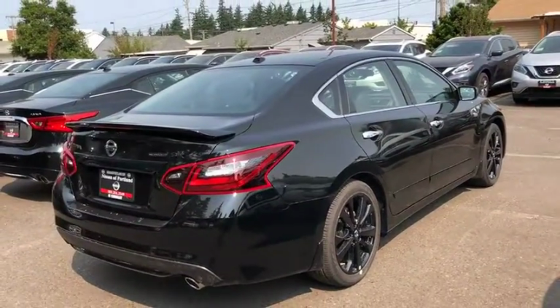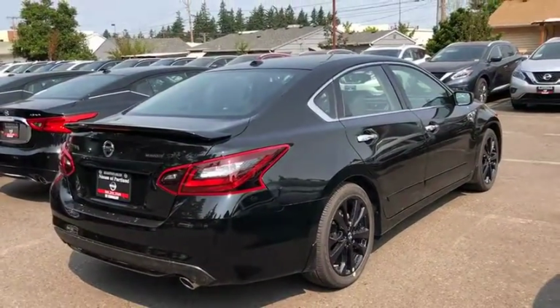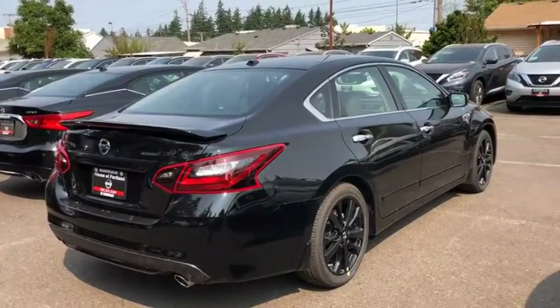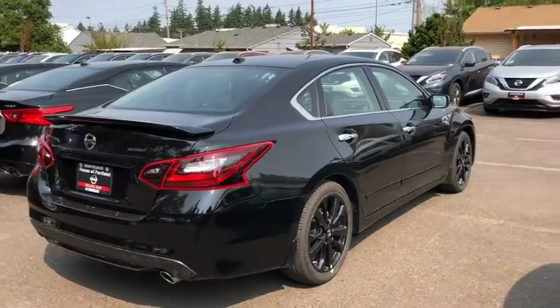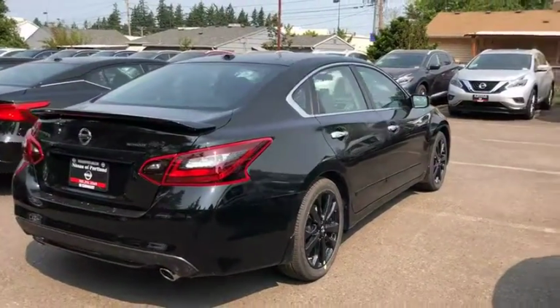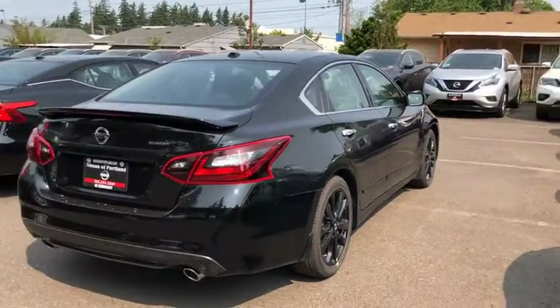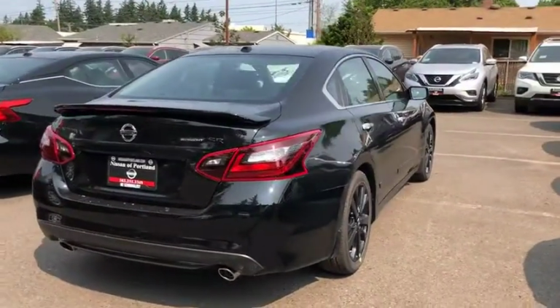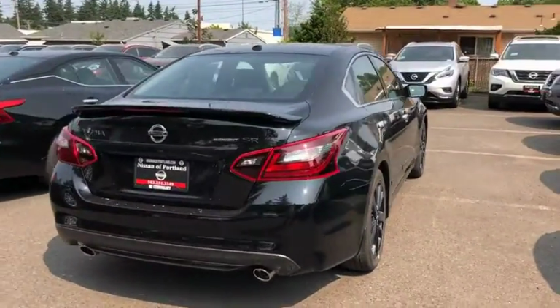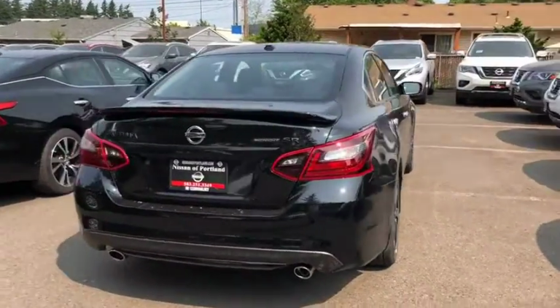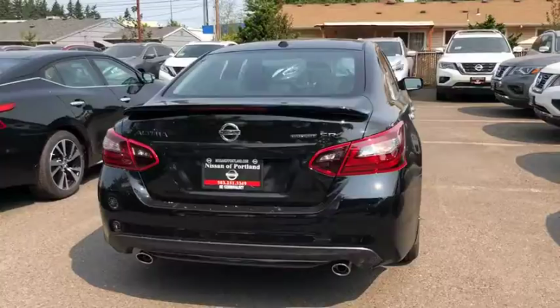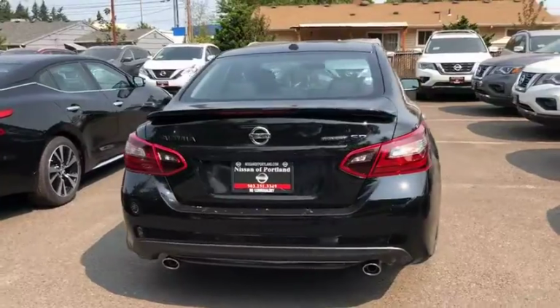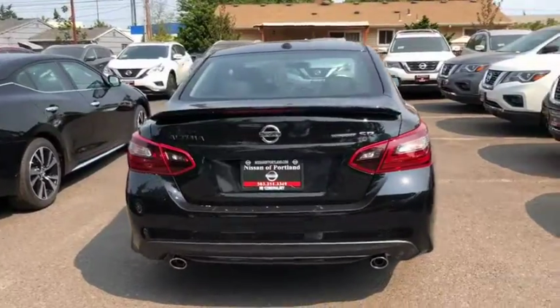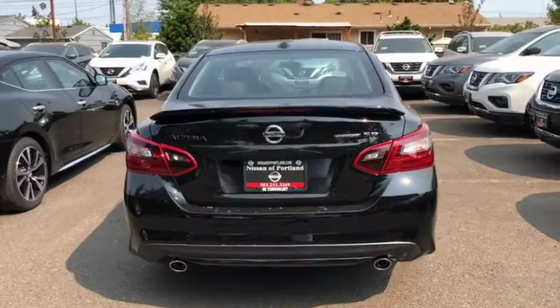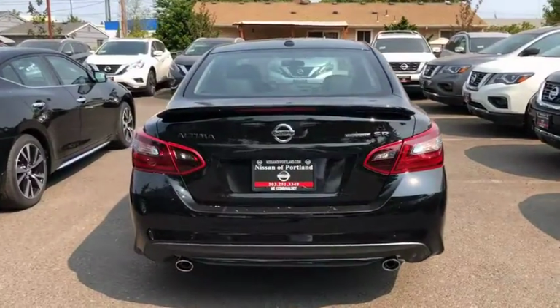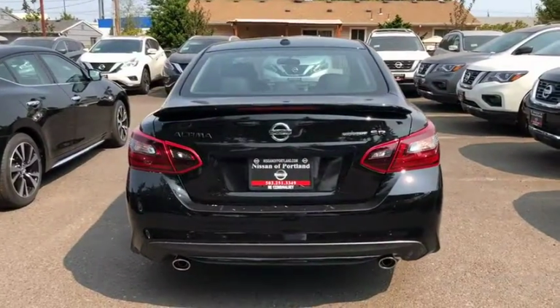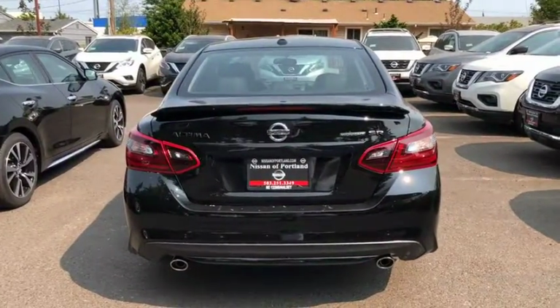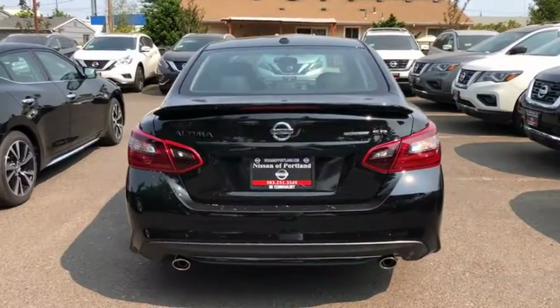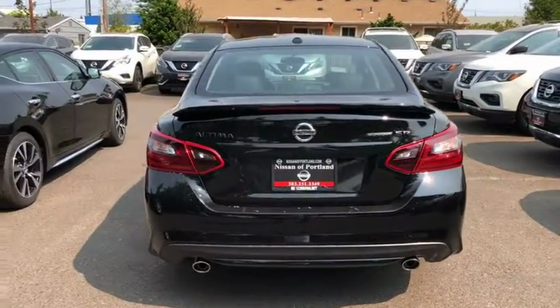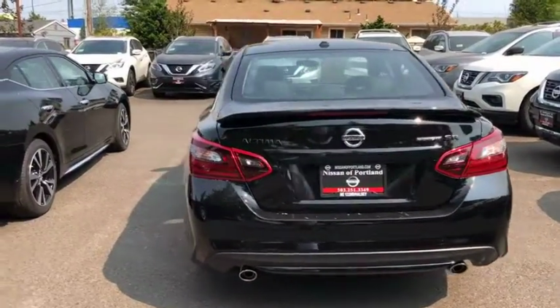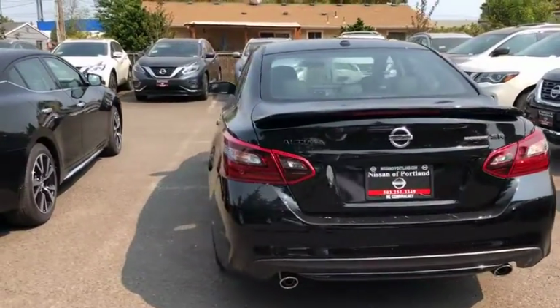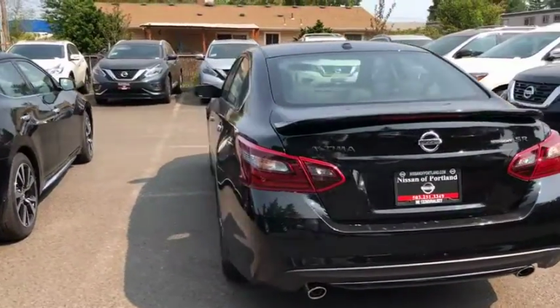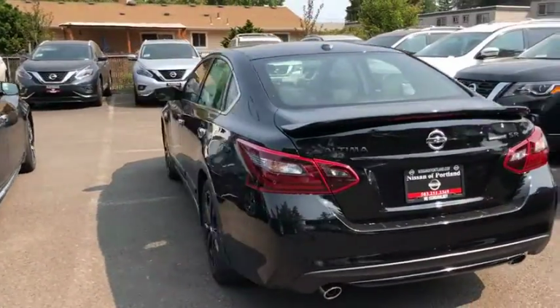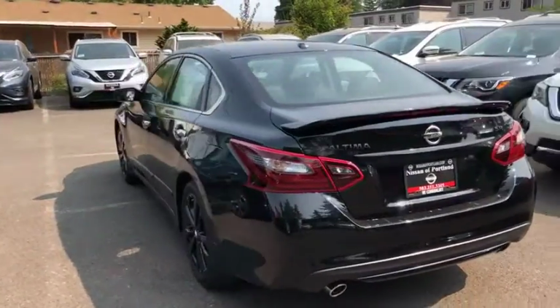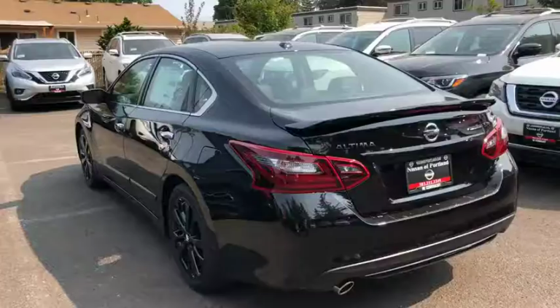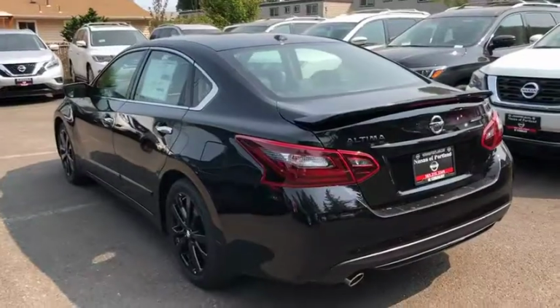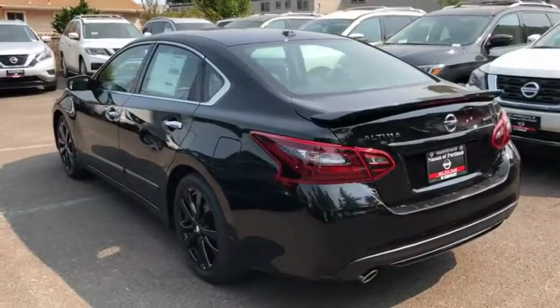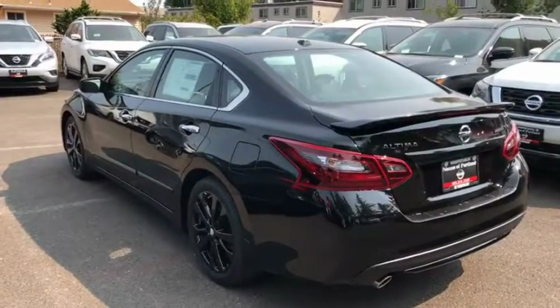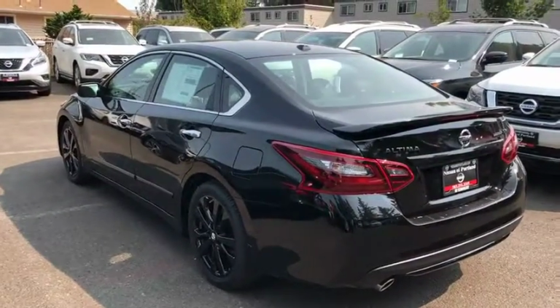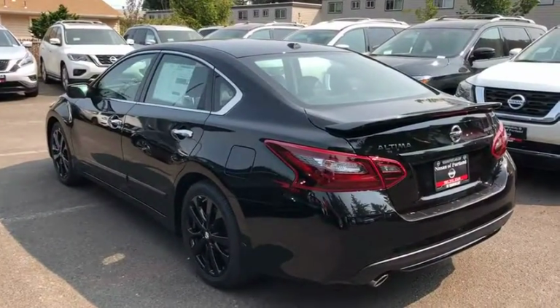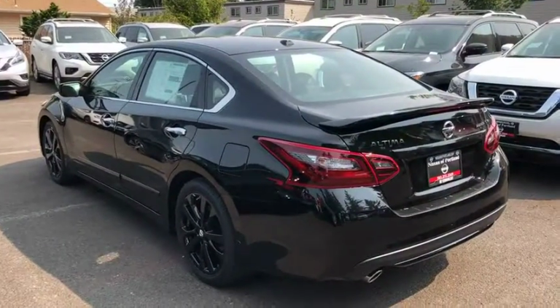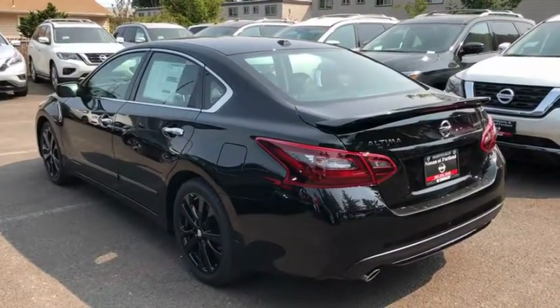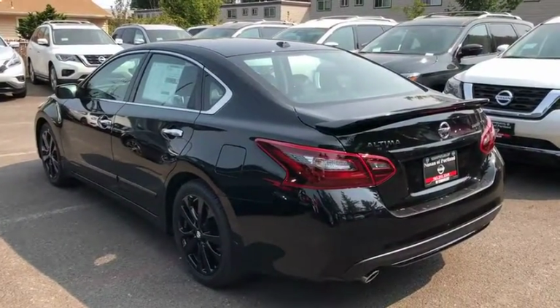Stability control, steering wheel audio controls, keyless entry, traction control, anti-lock braking system, backup camera, leather wrapped steering wheel, Bluetooth, power steering, adjustable steering wheel.